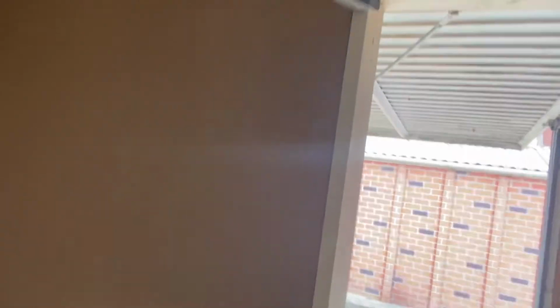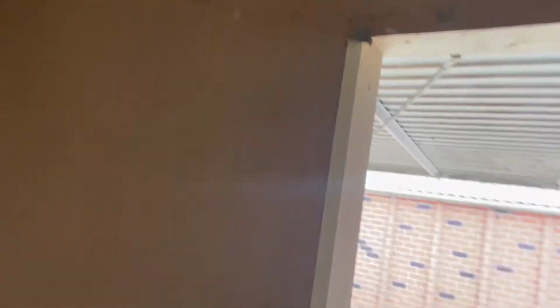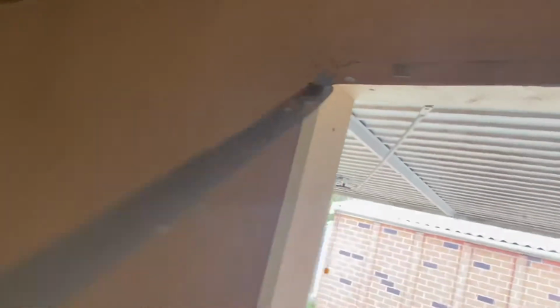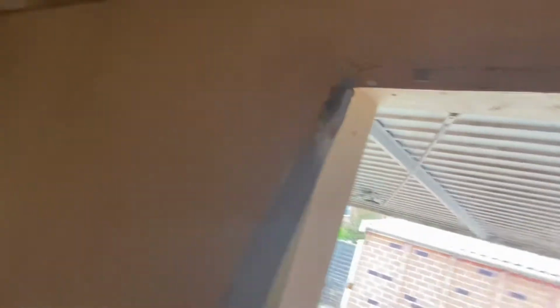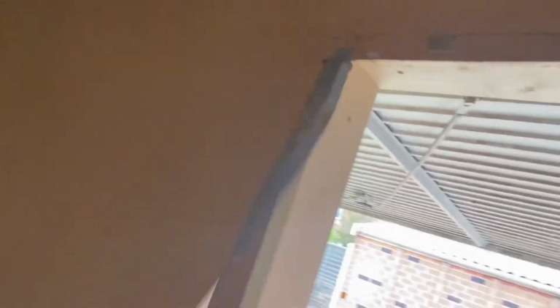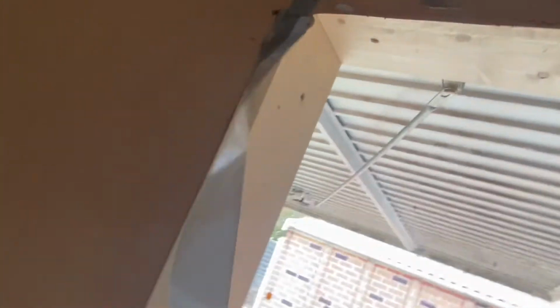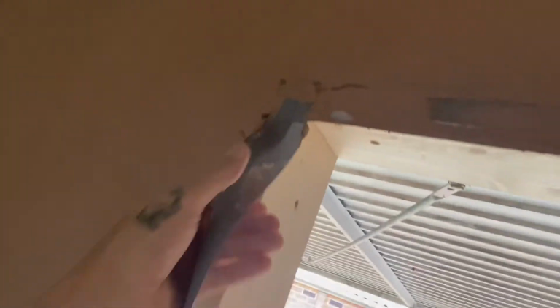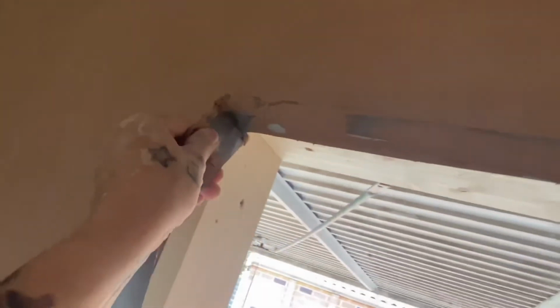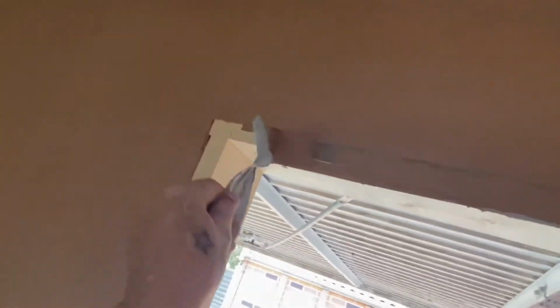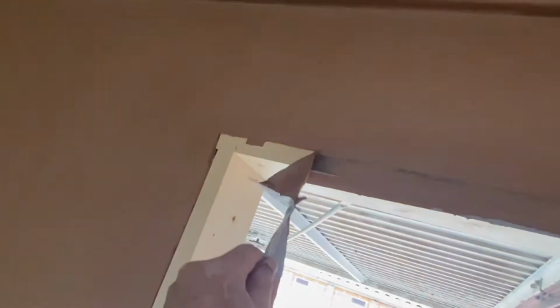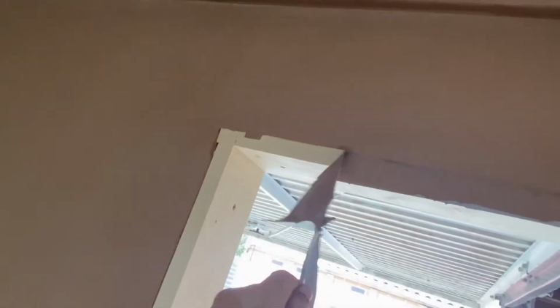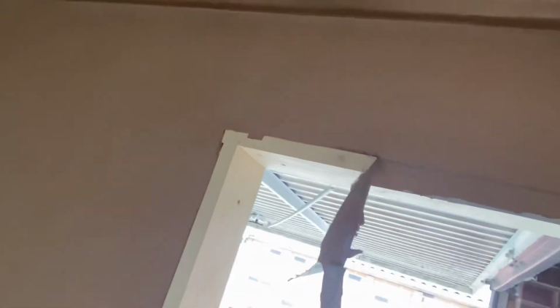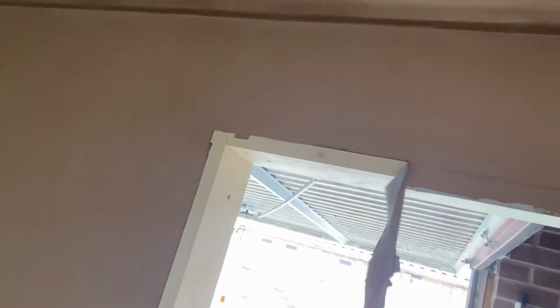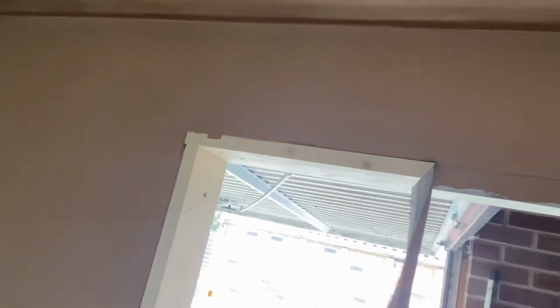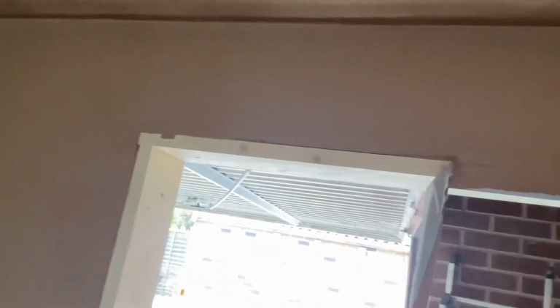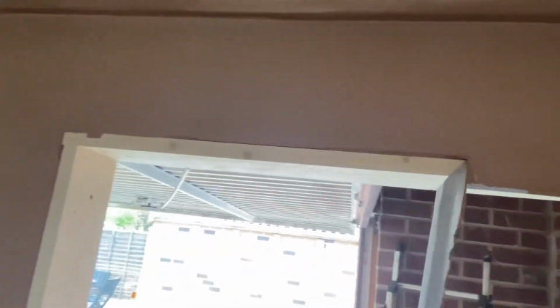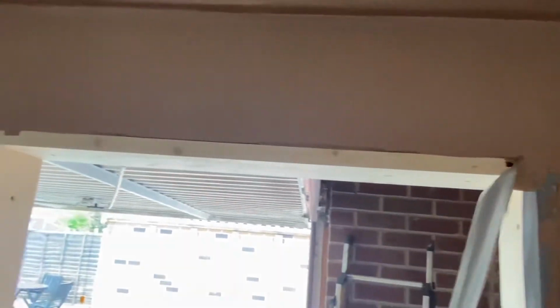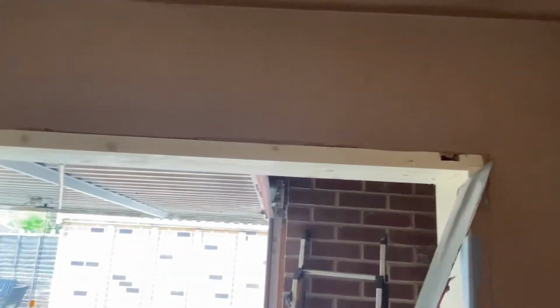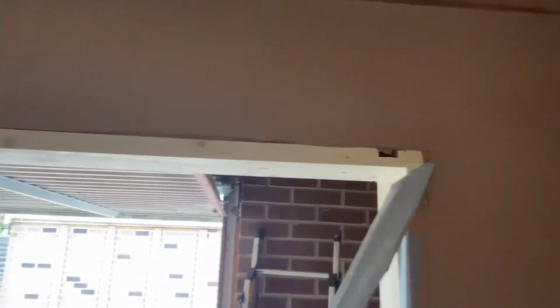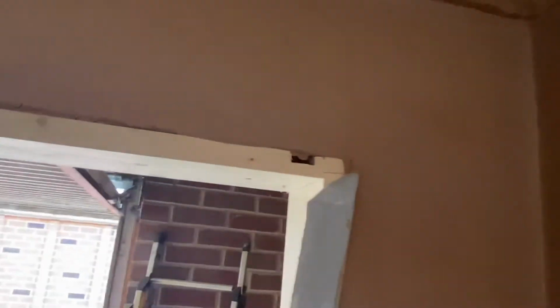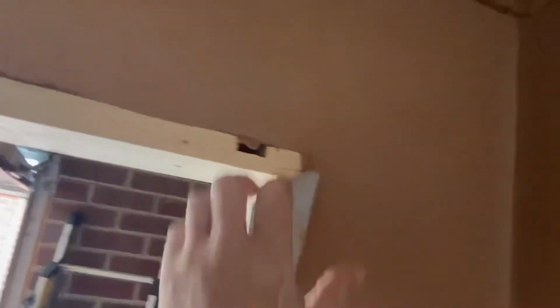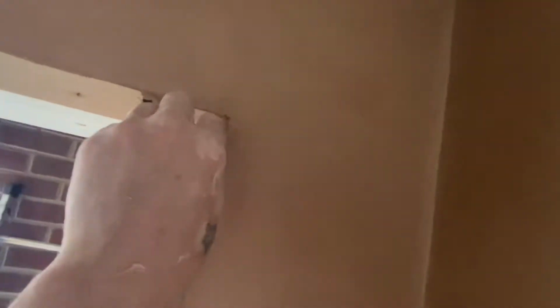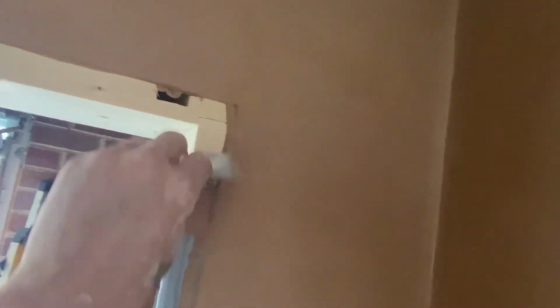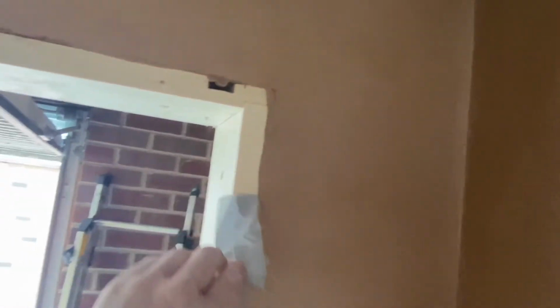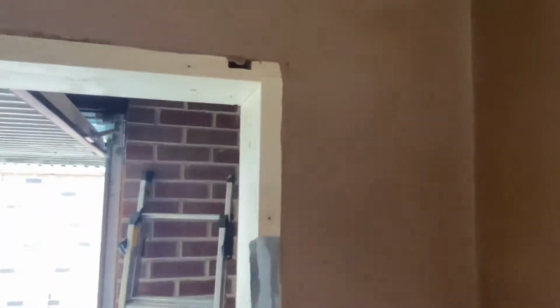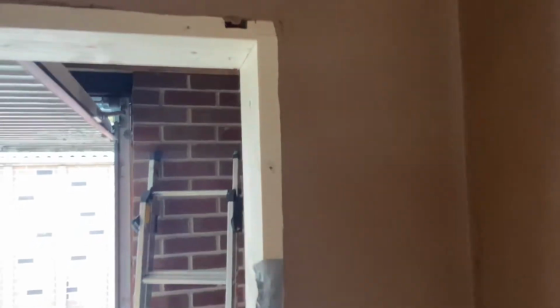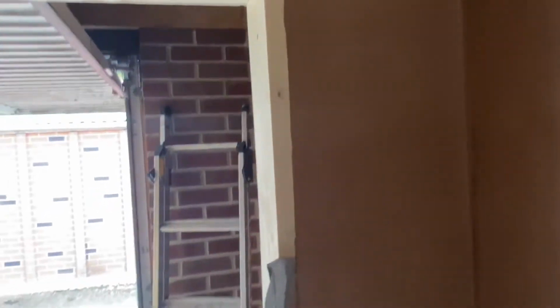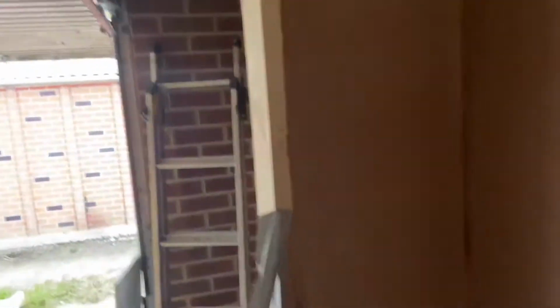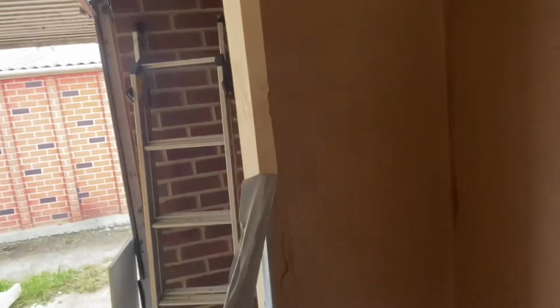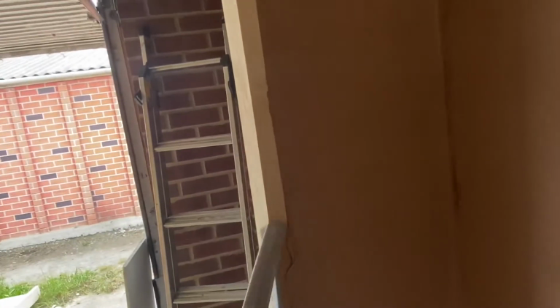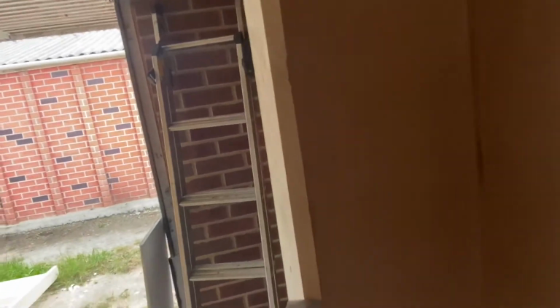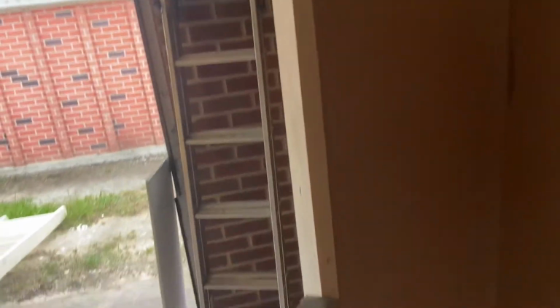That's quite enjoyable pulling them off as well. But yeah, just leaves you with a perfectly formed plastered edge, ready to take your new architraves.